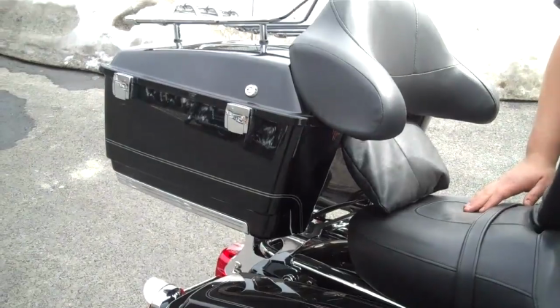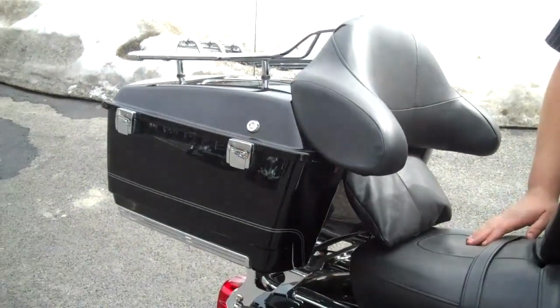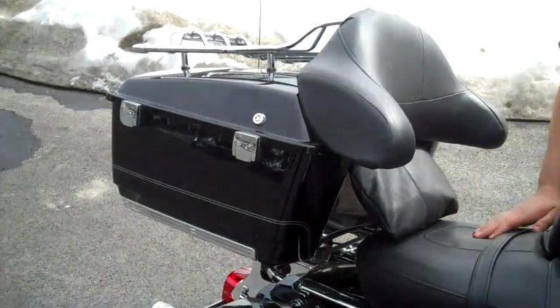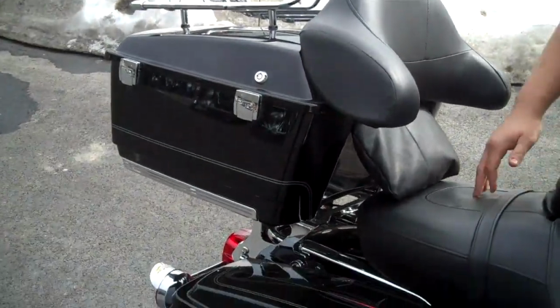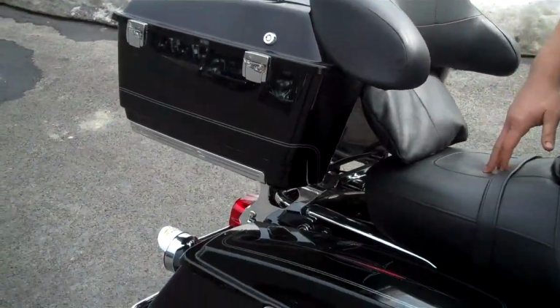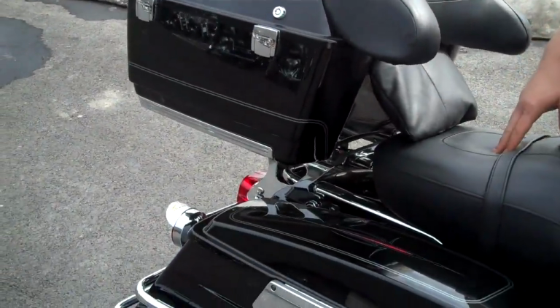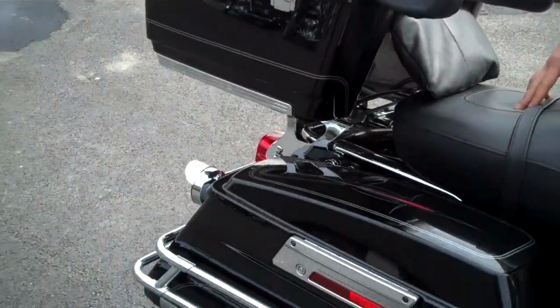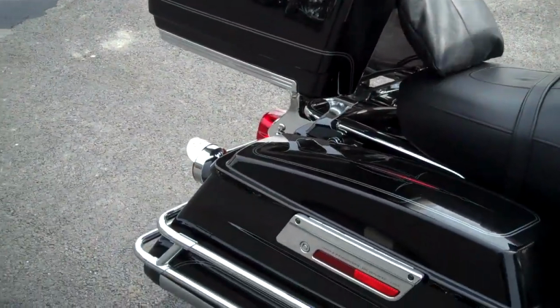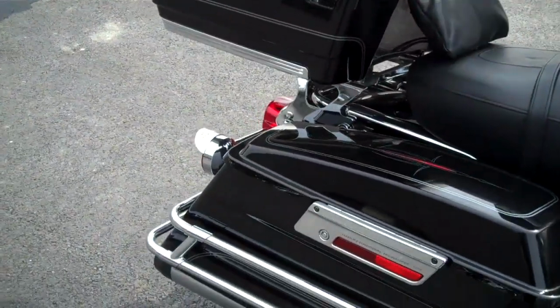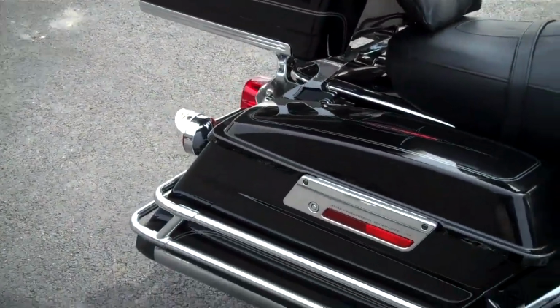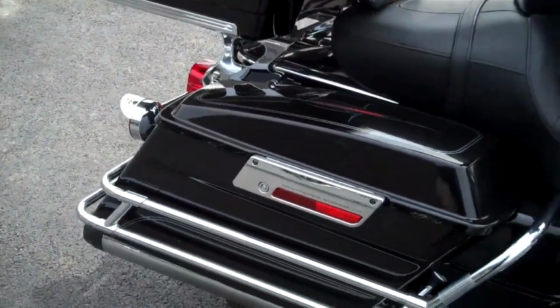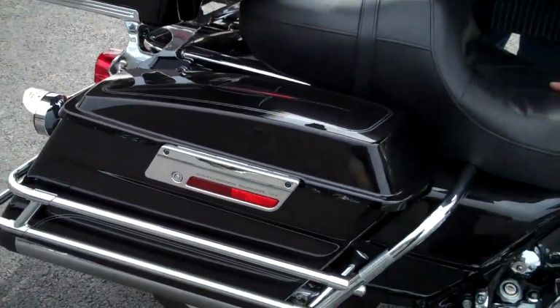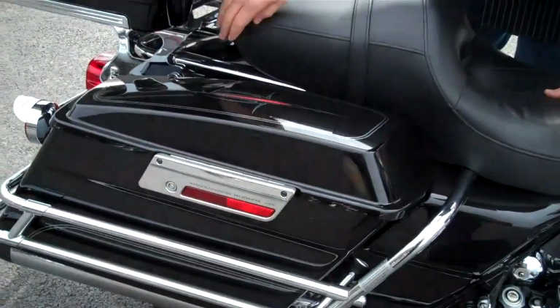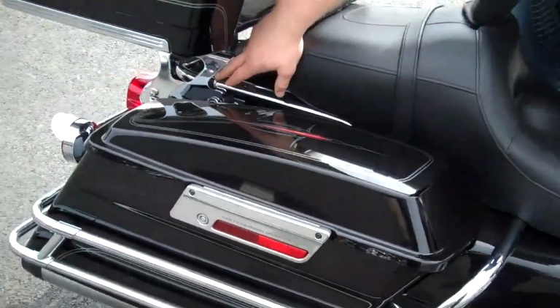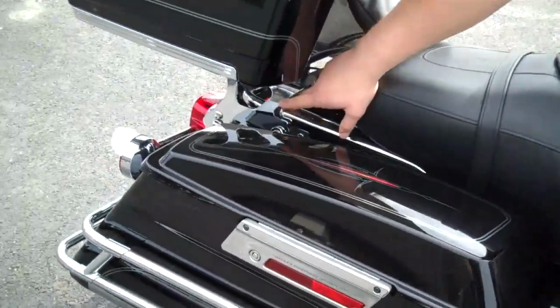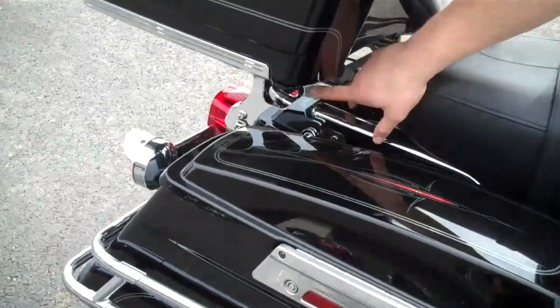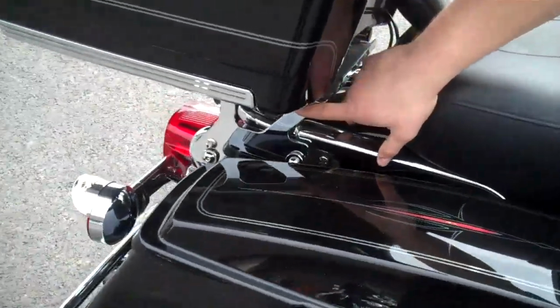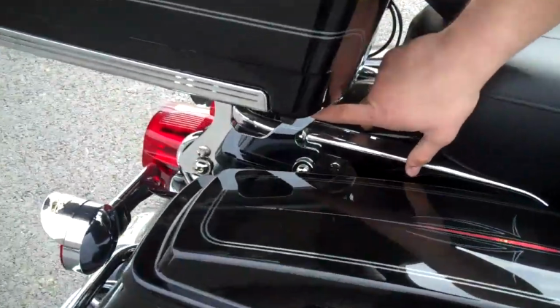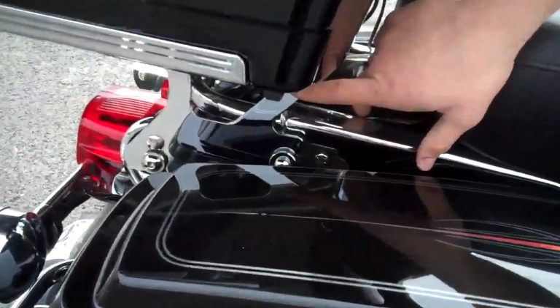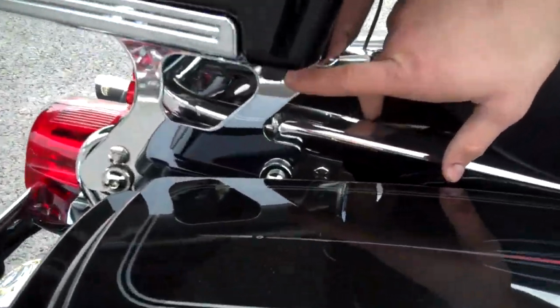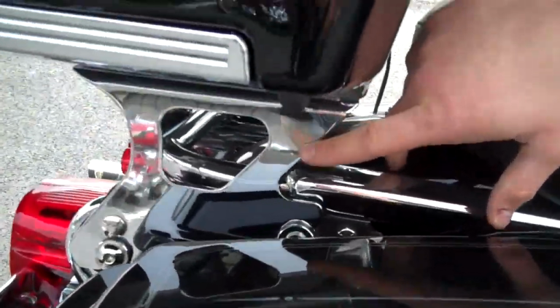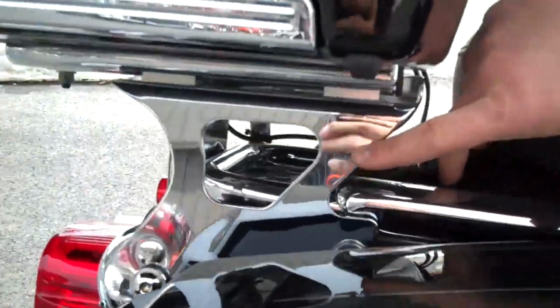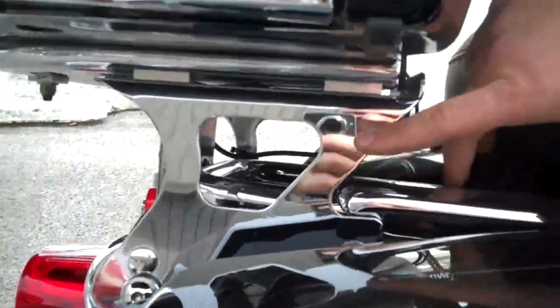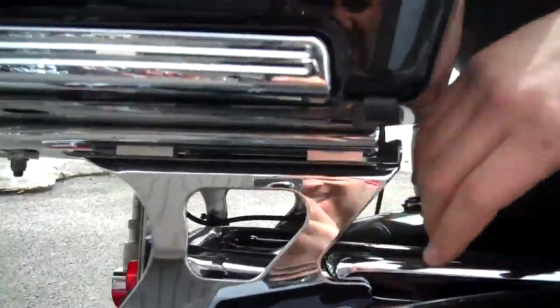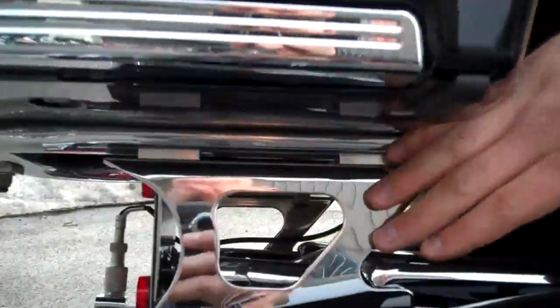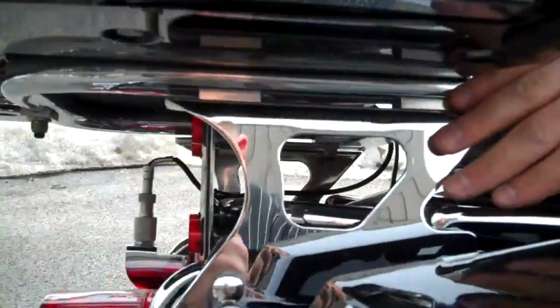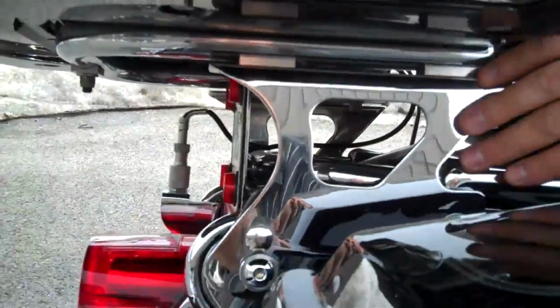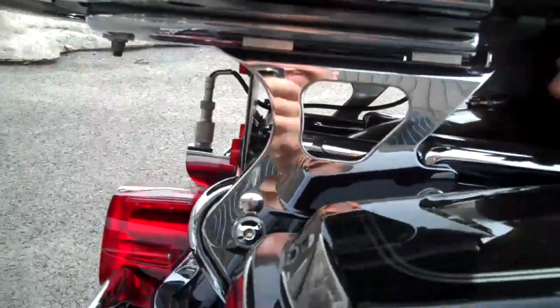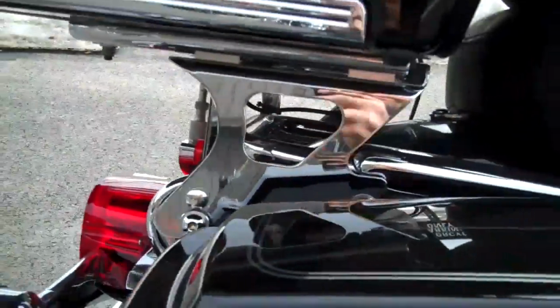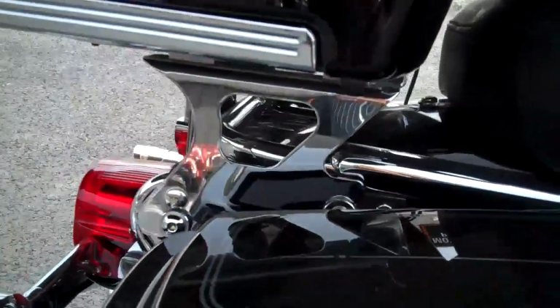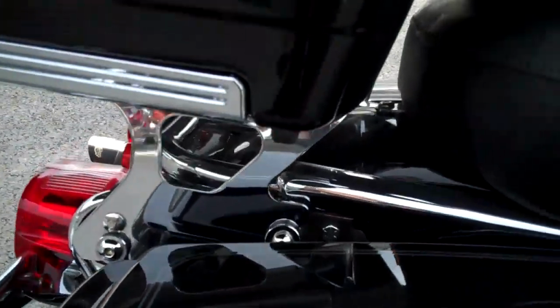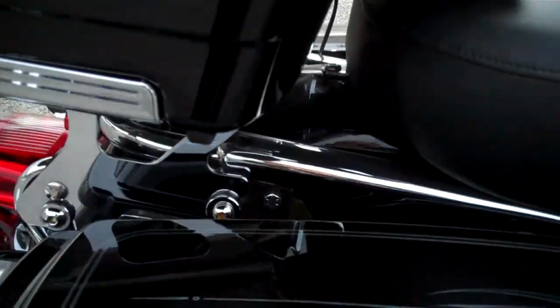This is a really, really nice bike with an absolute ton of accessories. We have a quick disconnect tour pack, so going around town, if you don't want all that luggage space, you can take this tour pack off and lighten the bike up.